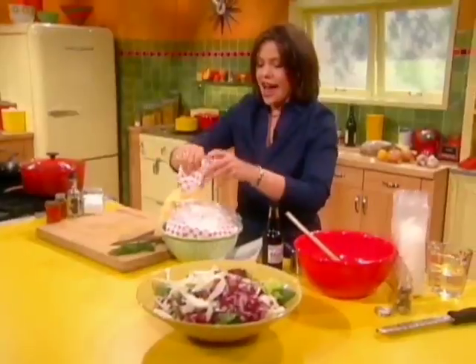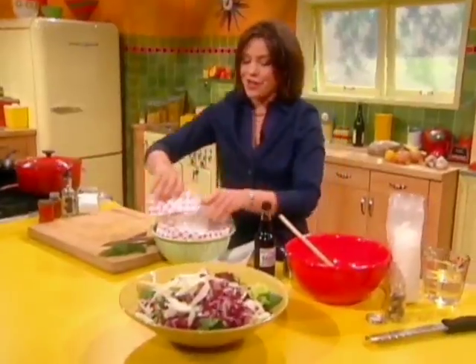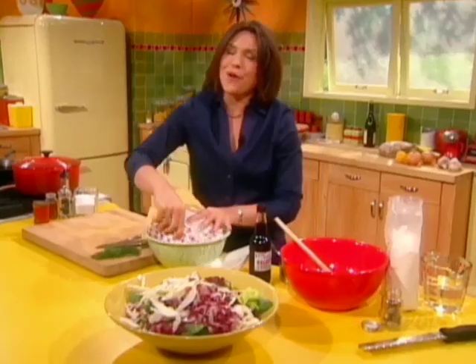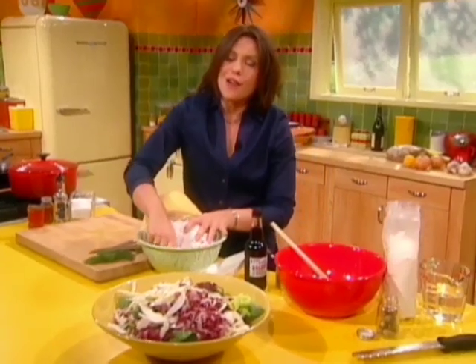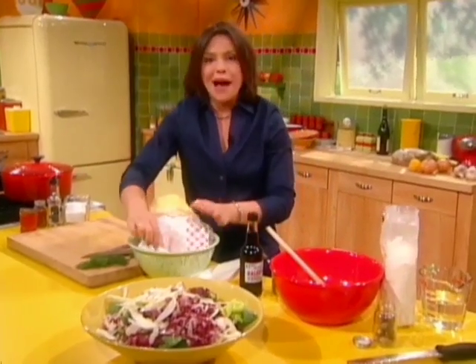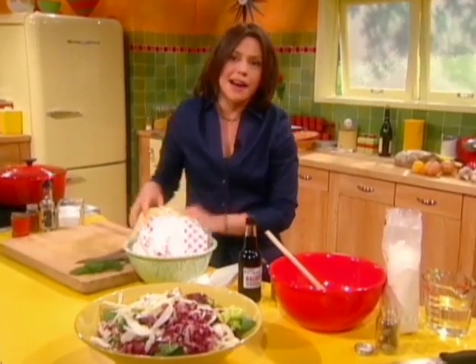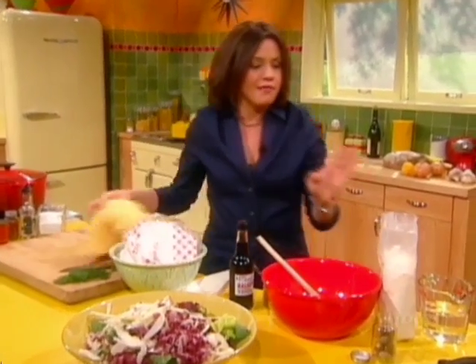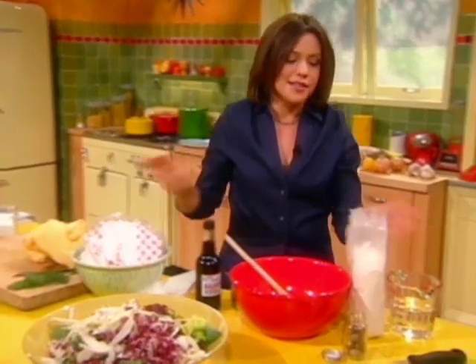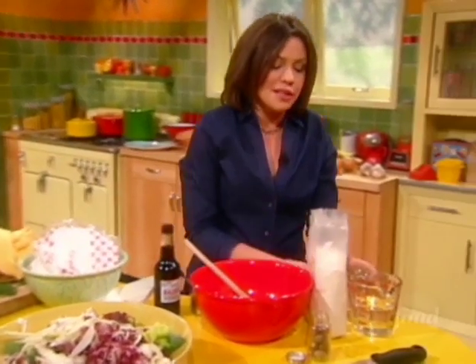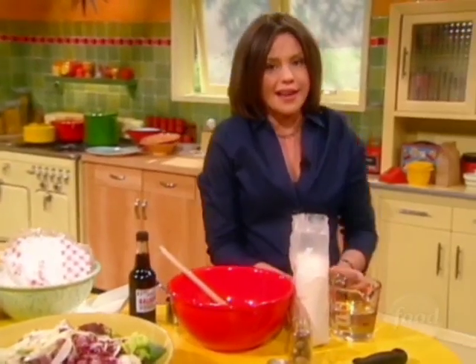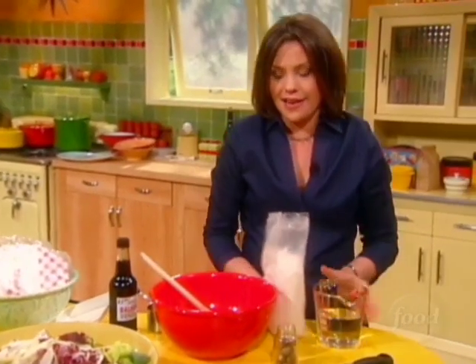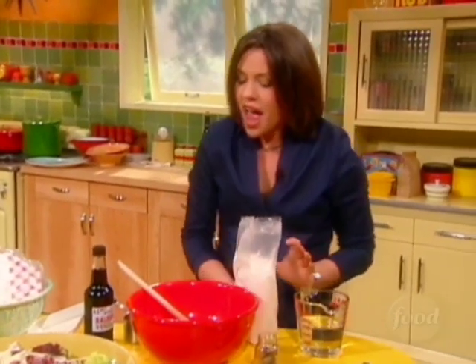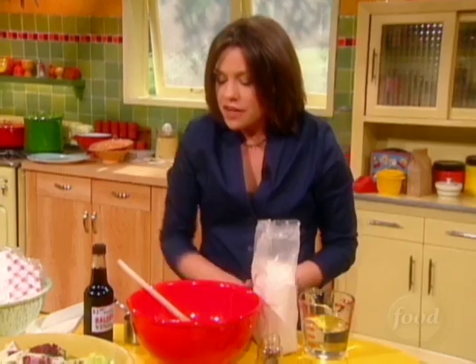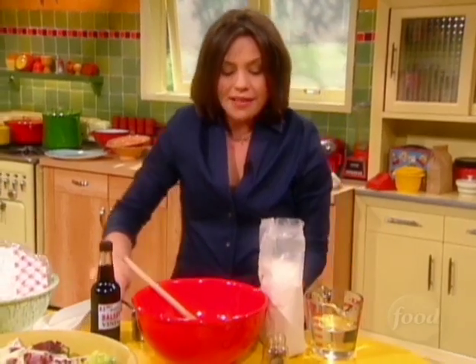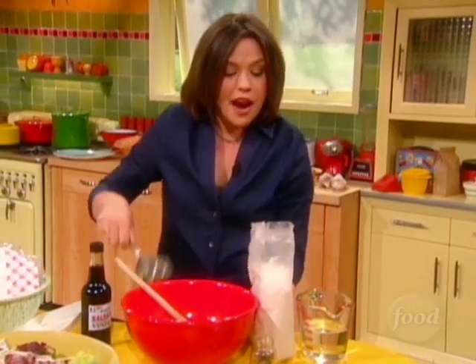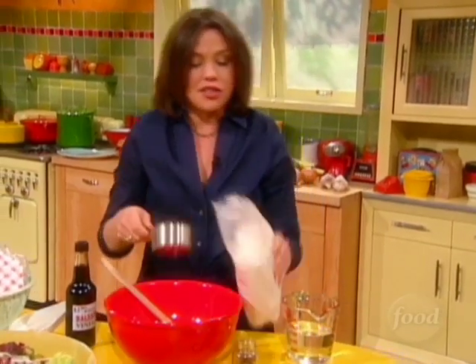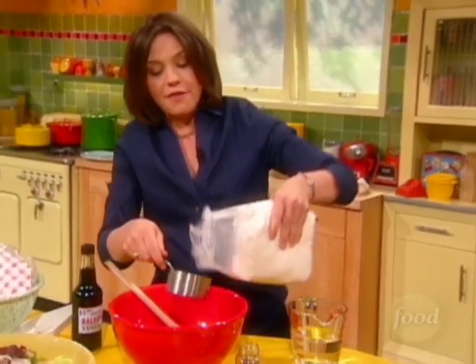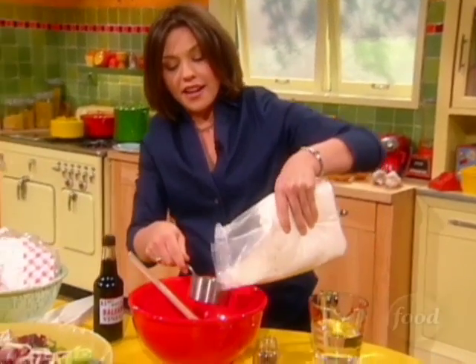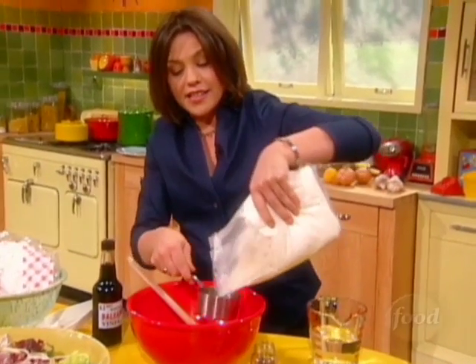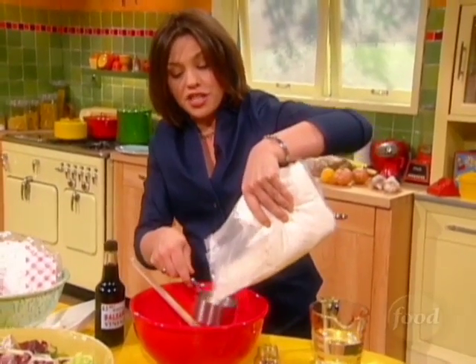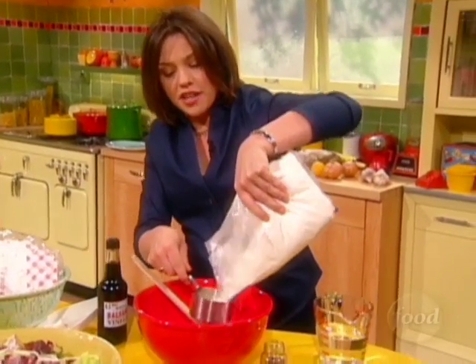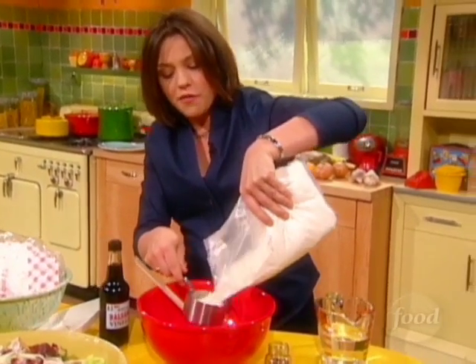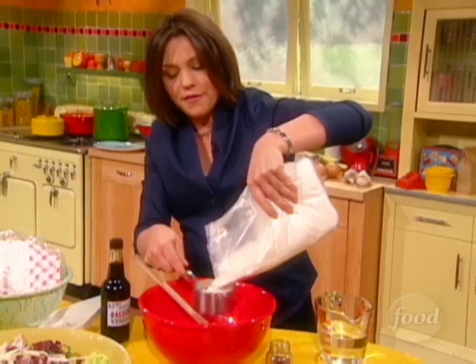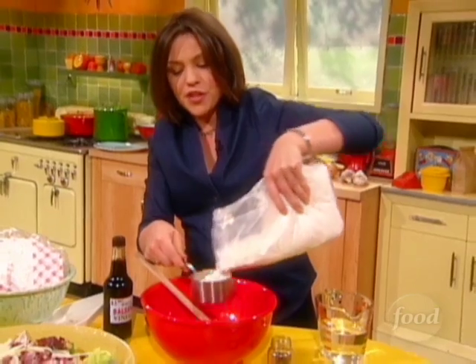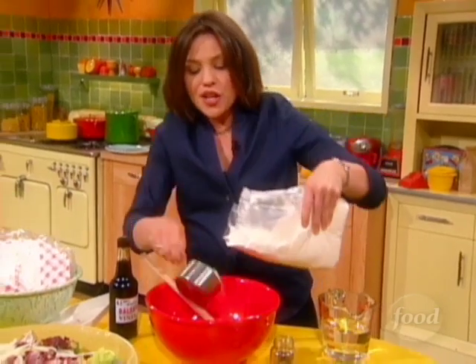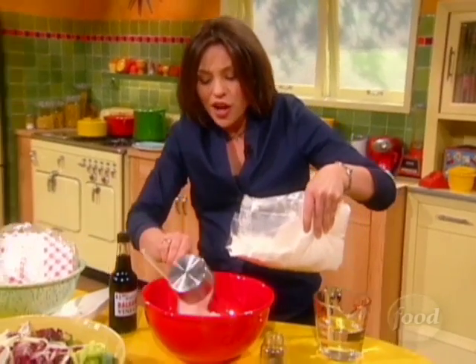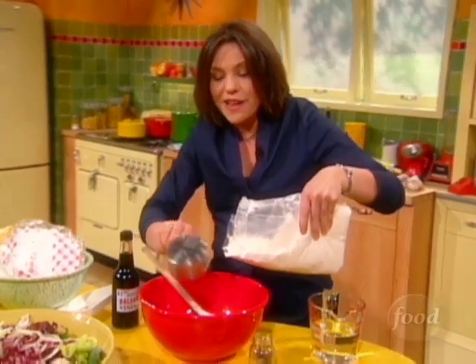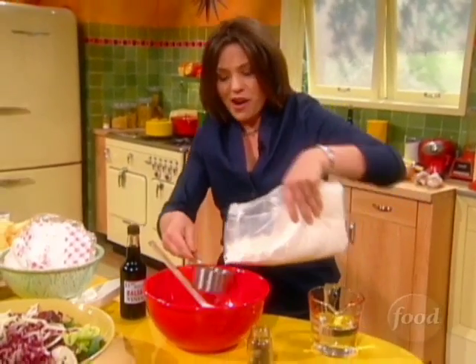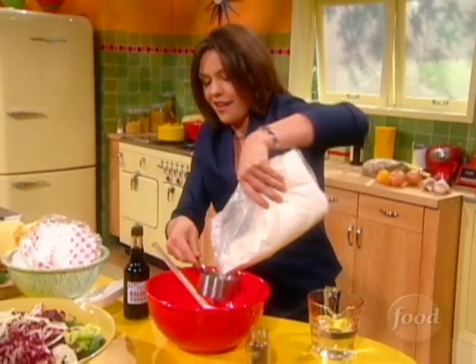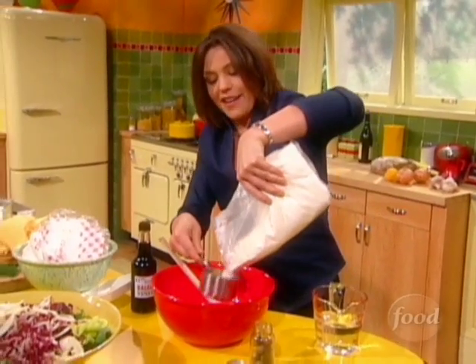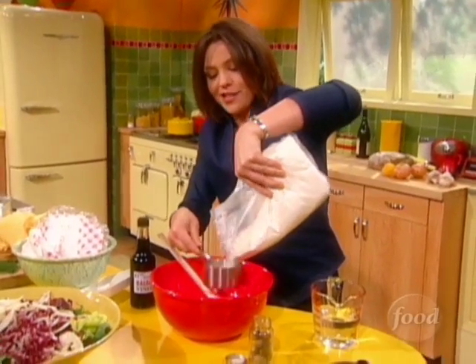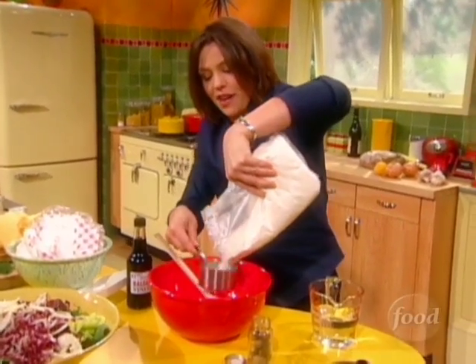I'm going to show you all about my friend Renee's coolest idea. She makes a lot of fried desserts every Hanukkah because it's the tradition, you know, fried foods. So this one — oh my gosh — it's so clever.